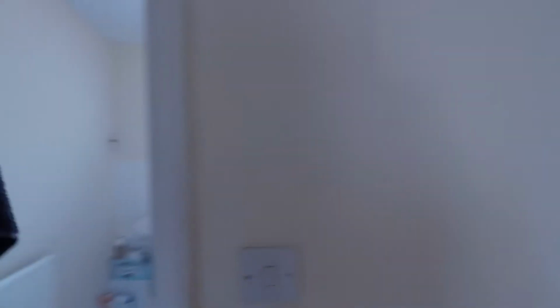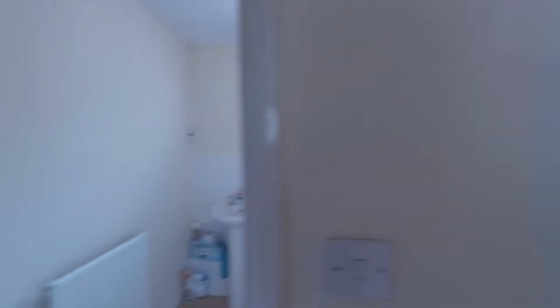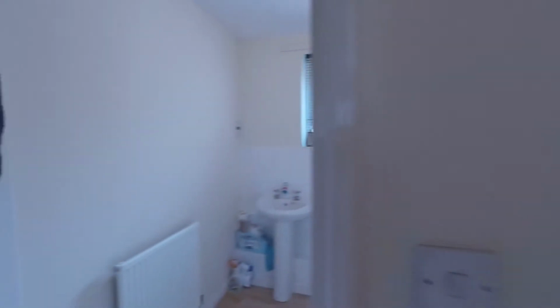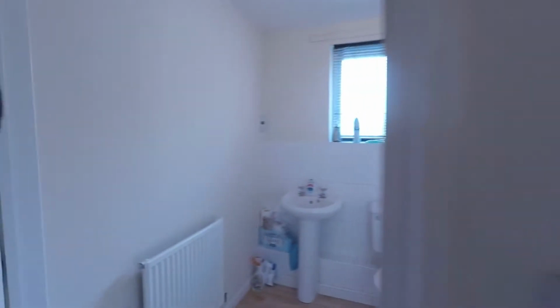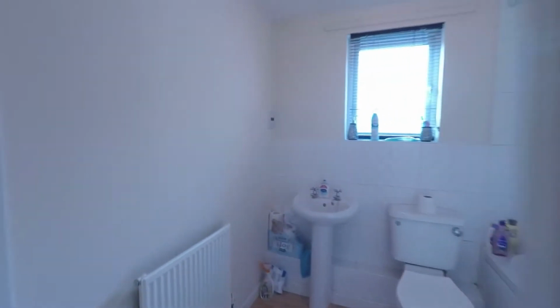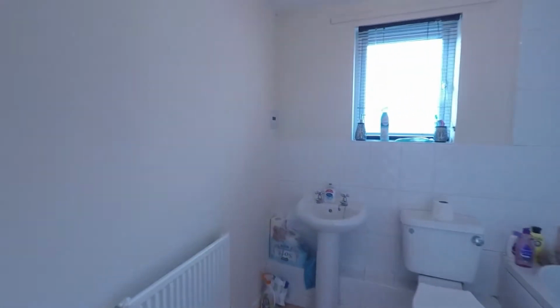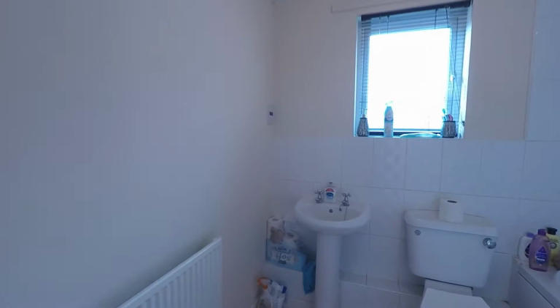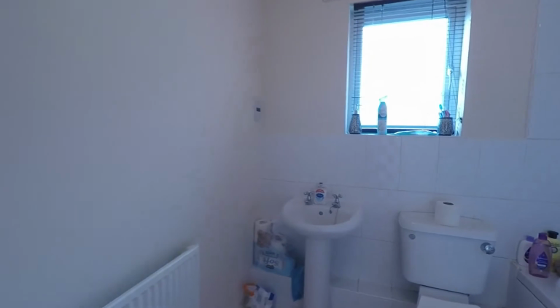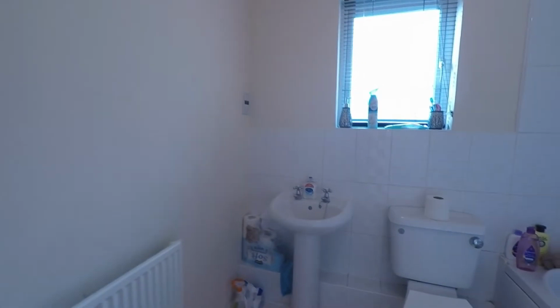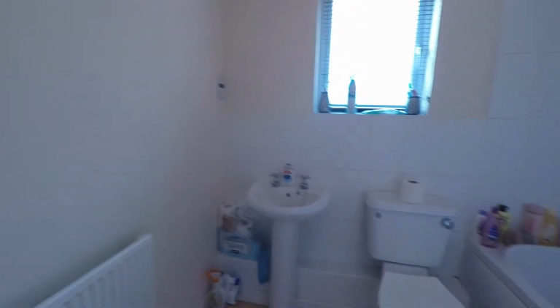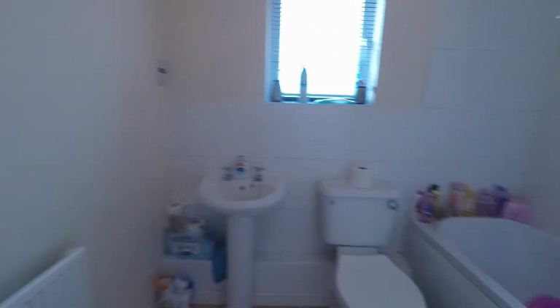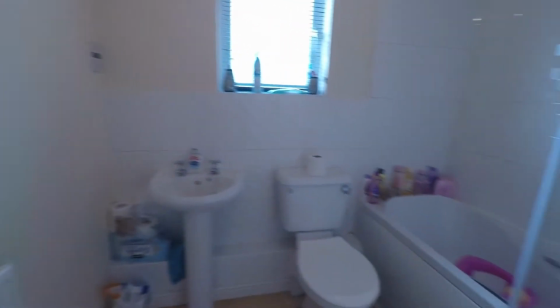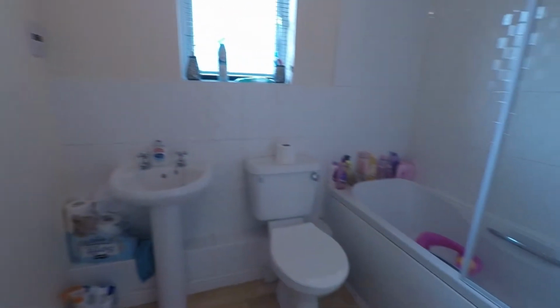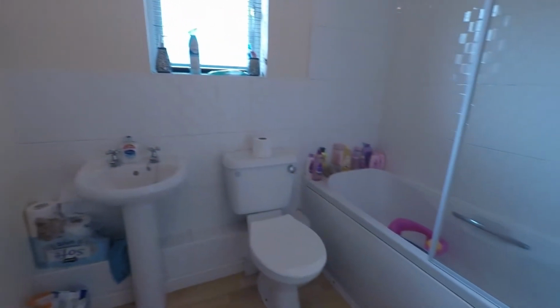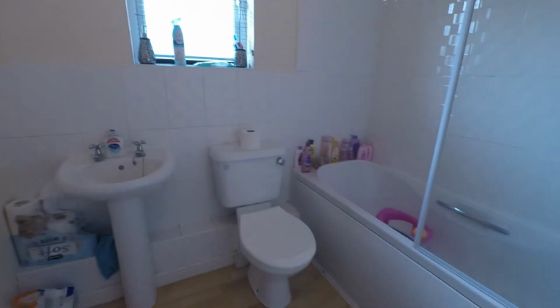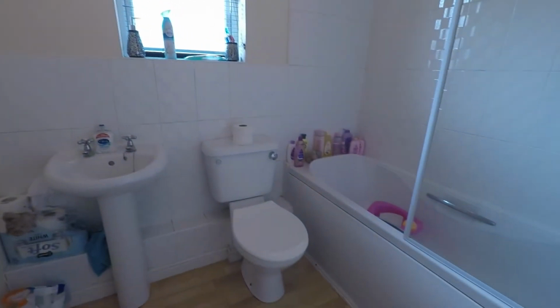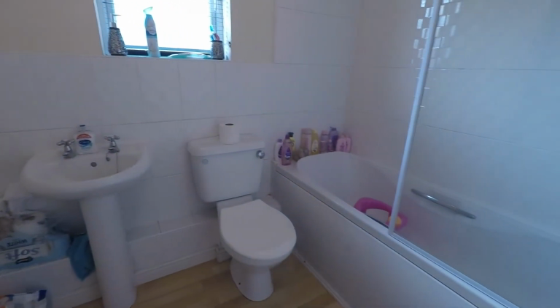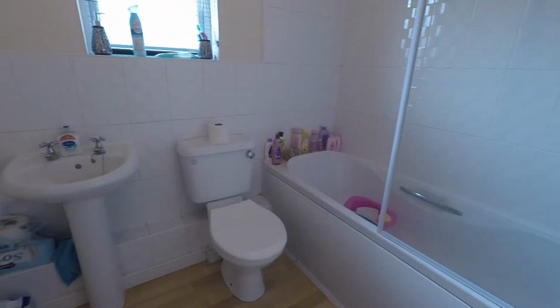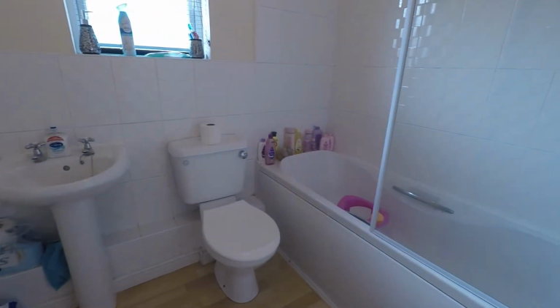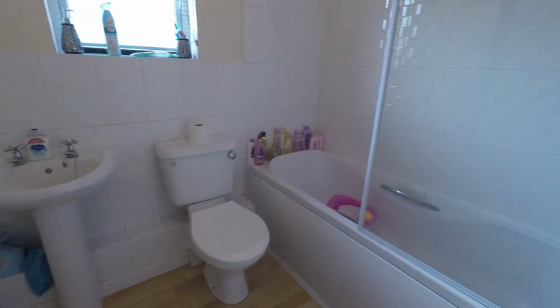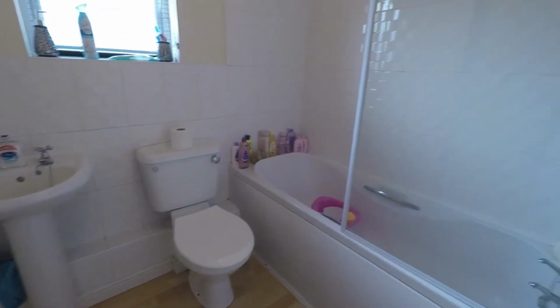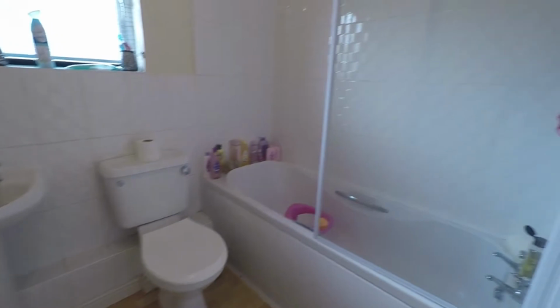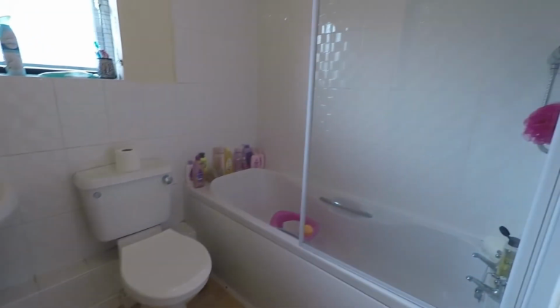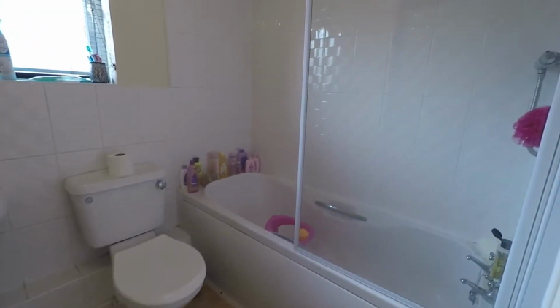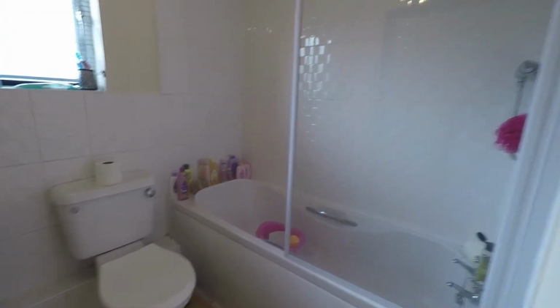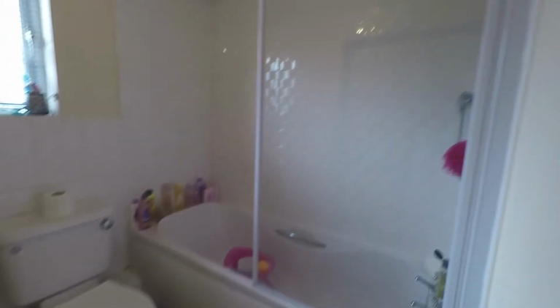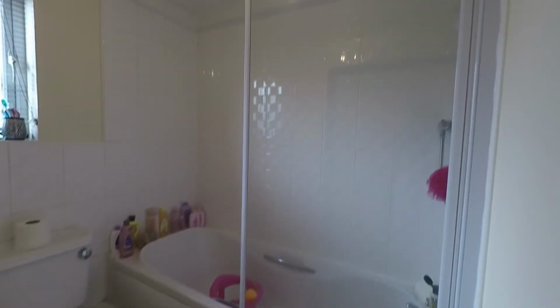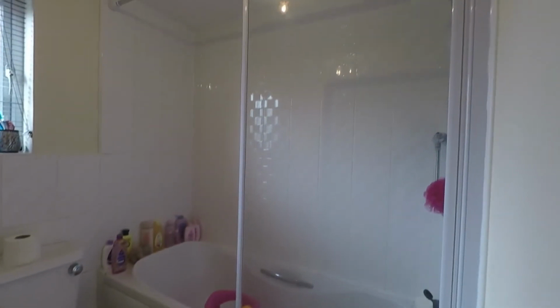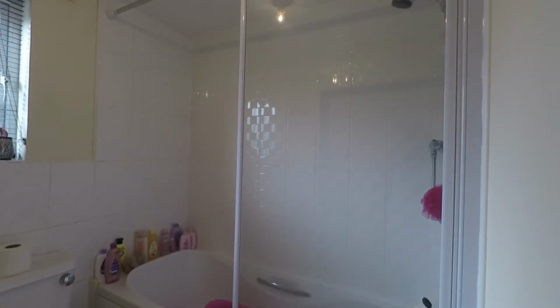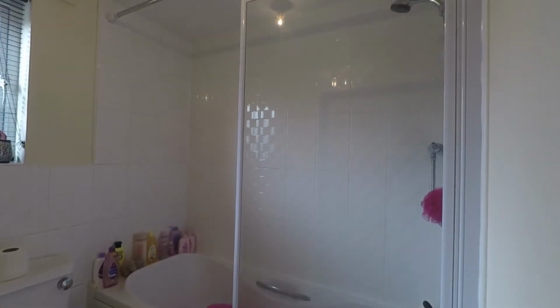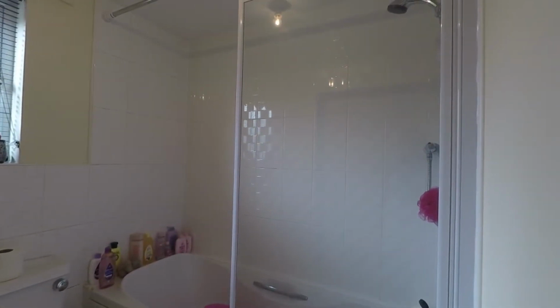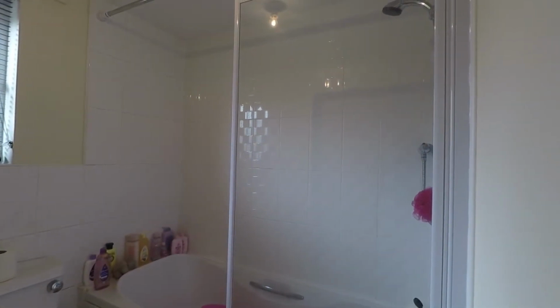The first room here on the left we have the family bathroom. It's a white bathroom suite consisting of your wash basin, WC, and bath with a shower overhead.